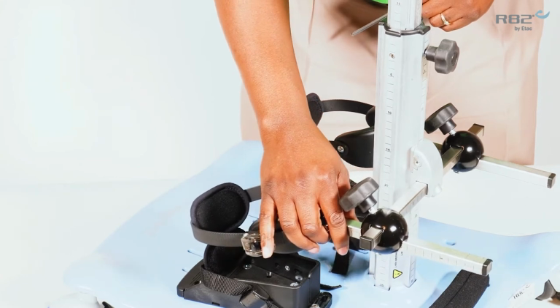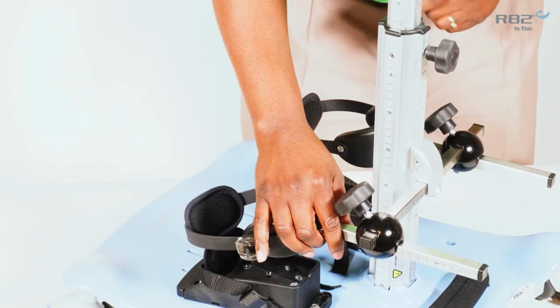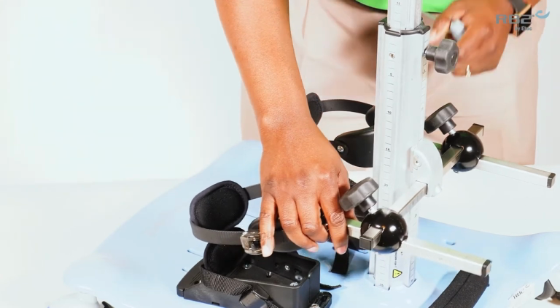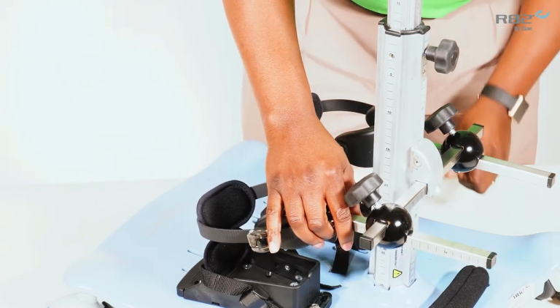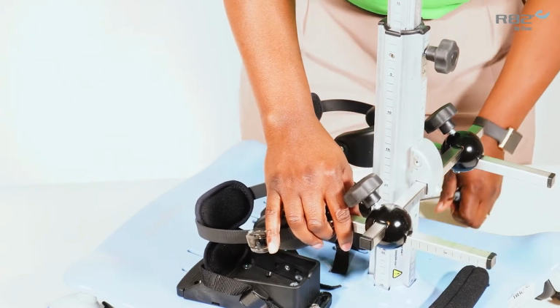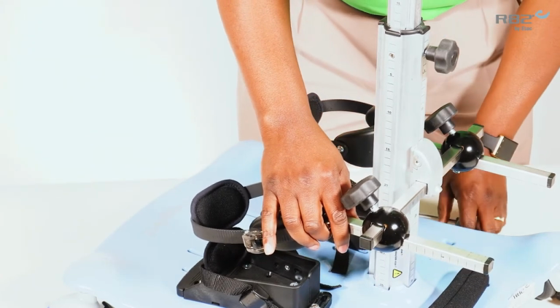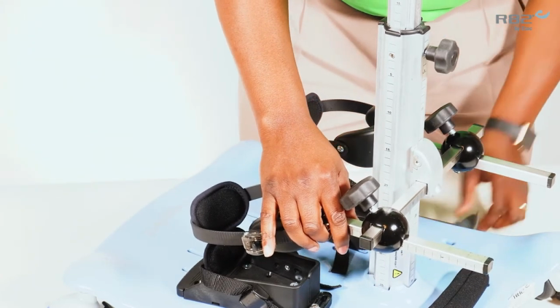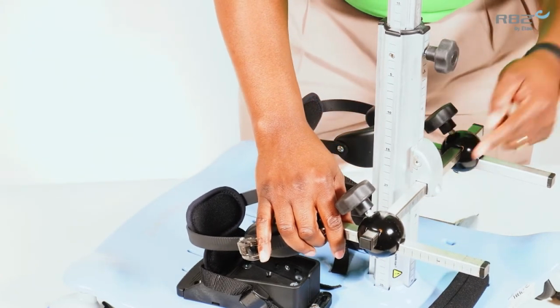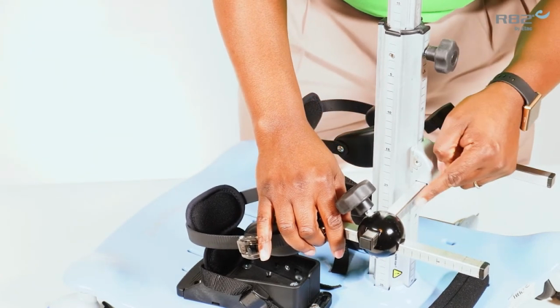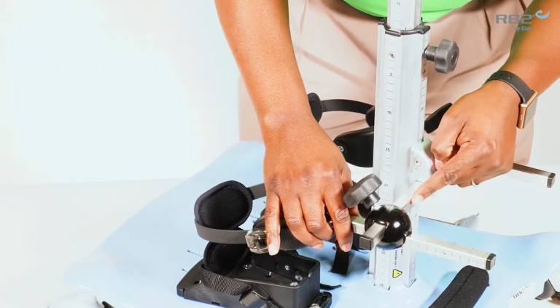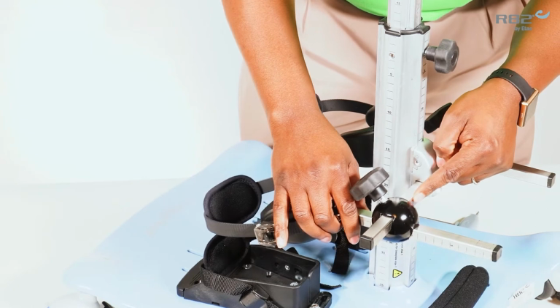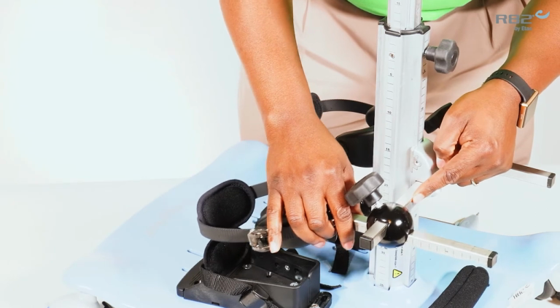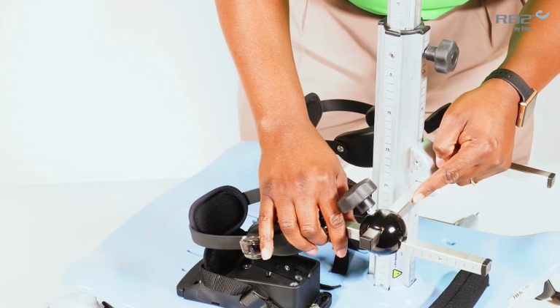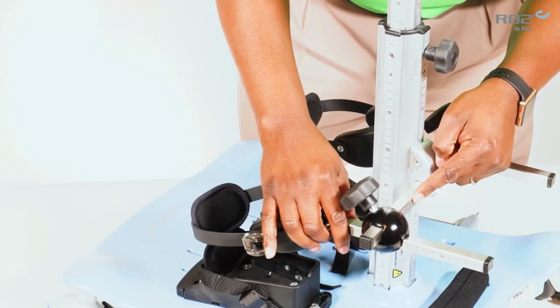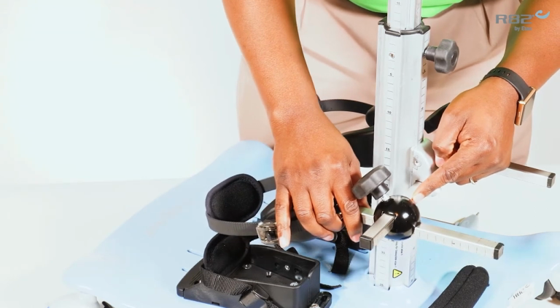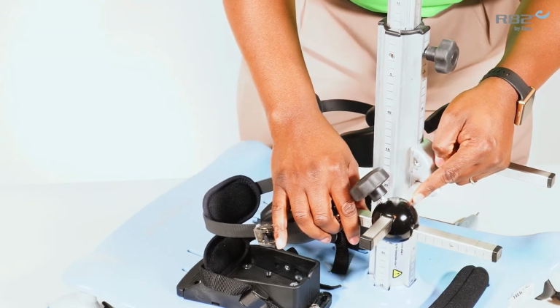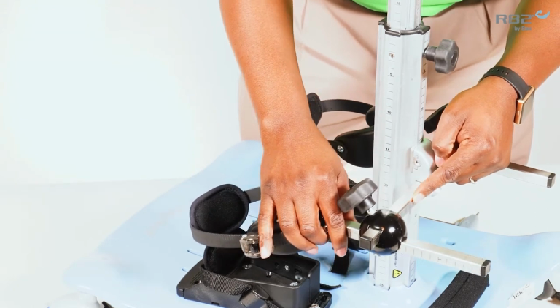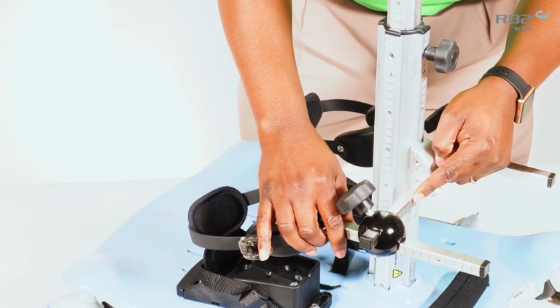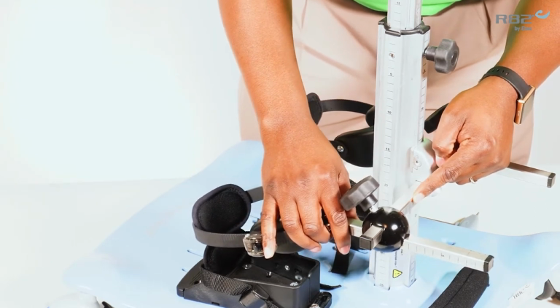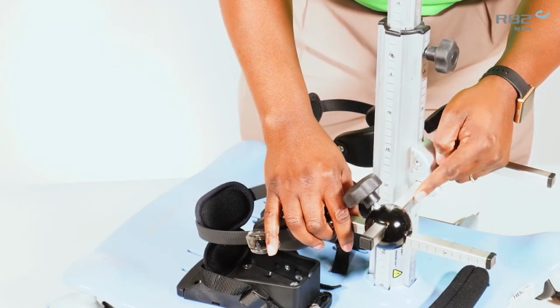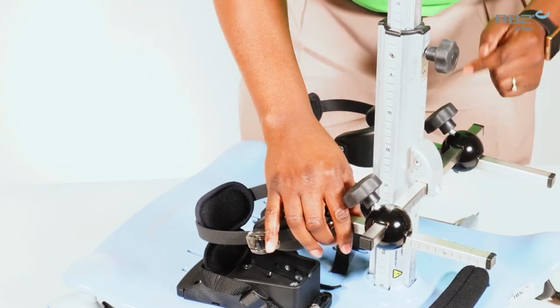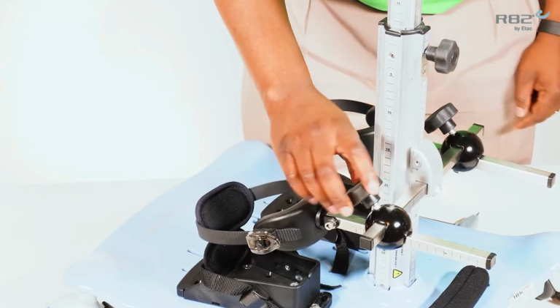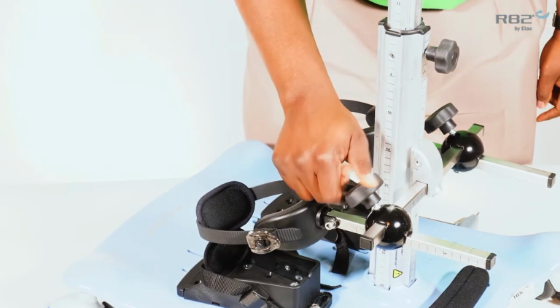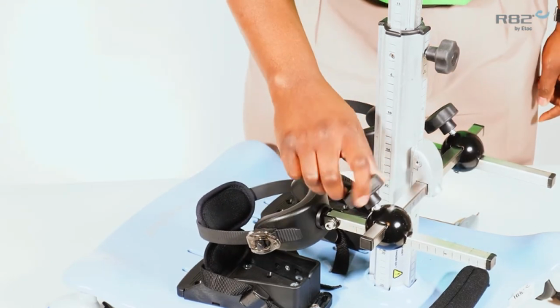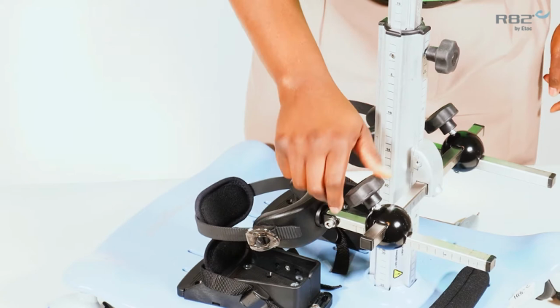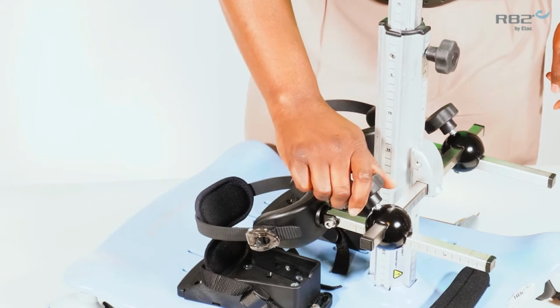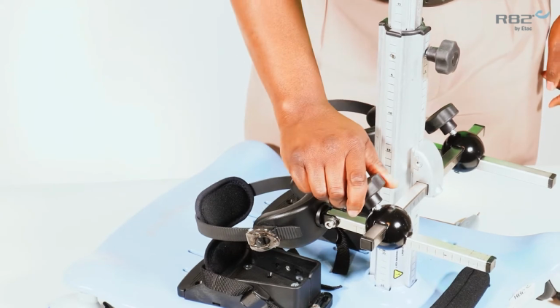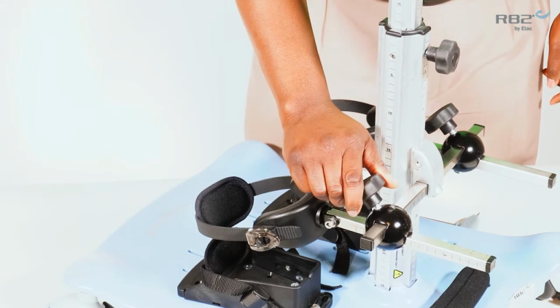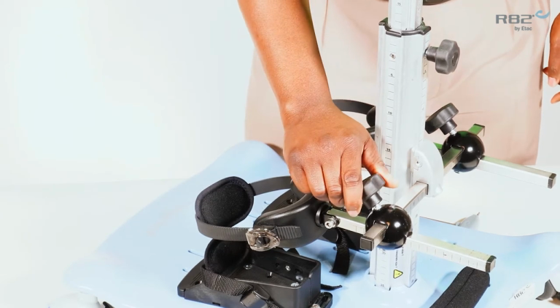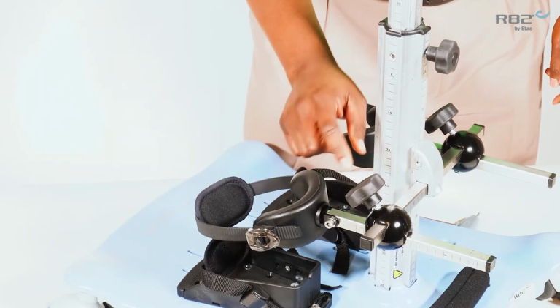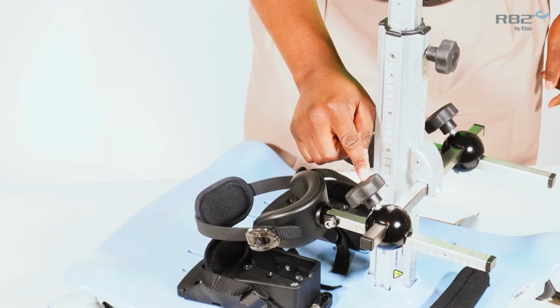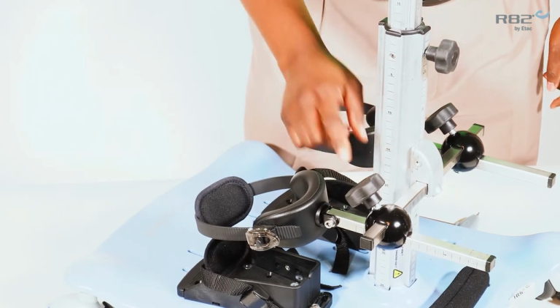You will notice markings on the rear of the knee support column. Once you reach your desired width, tighten the column.